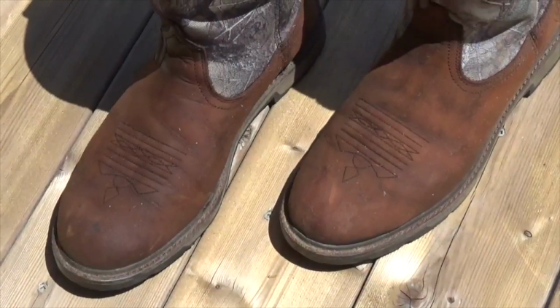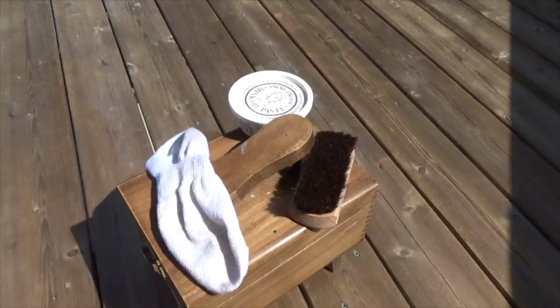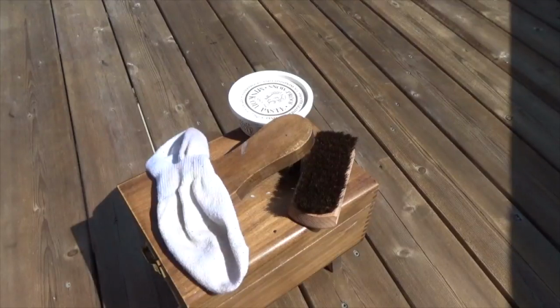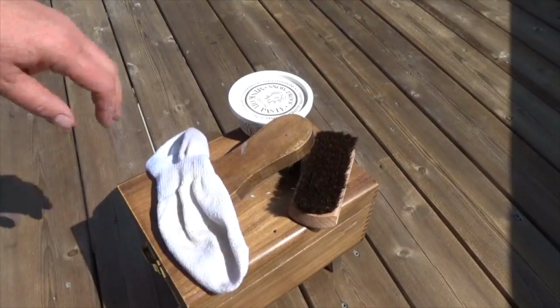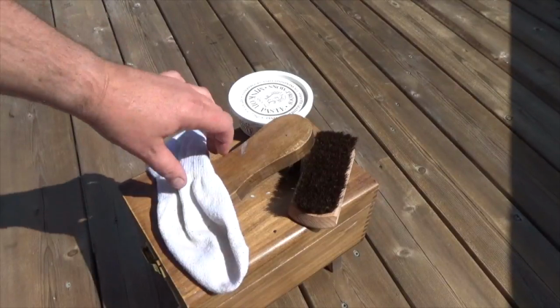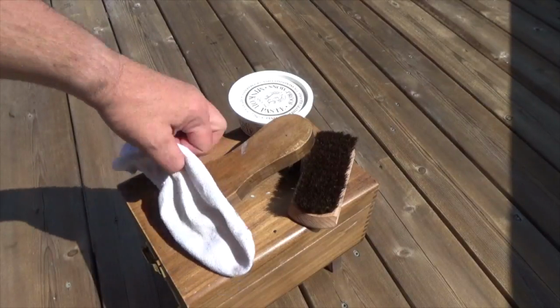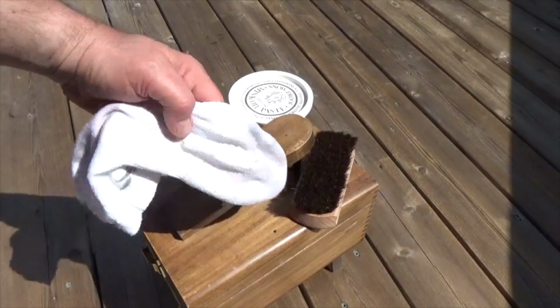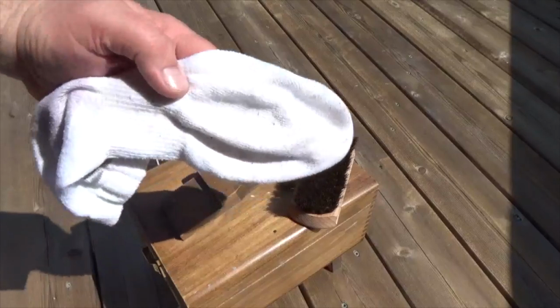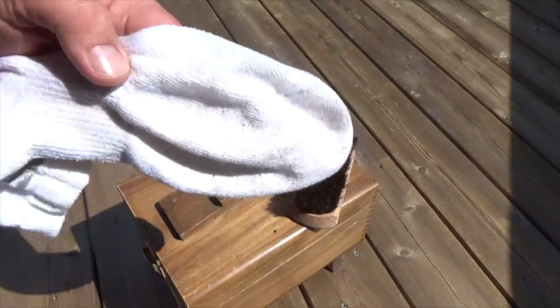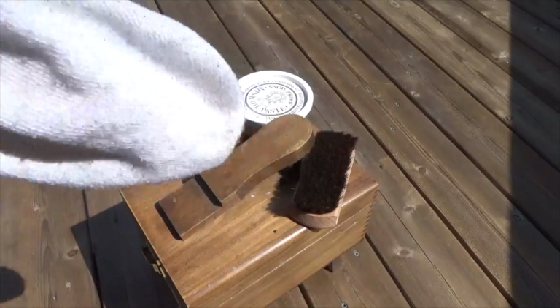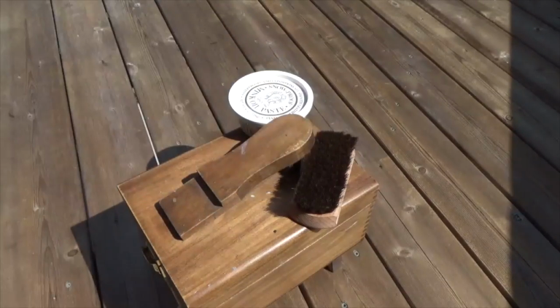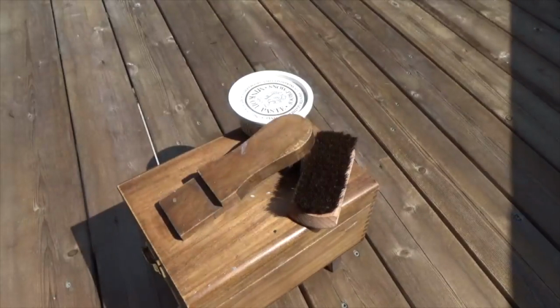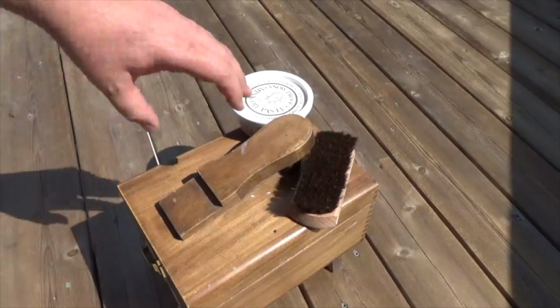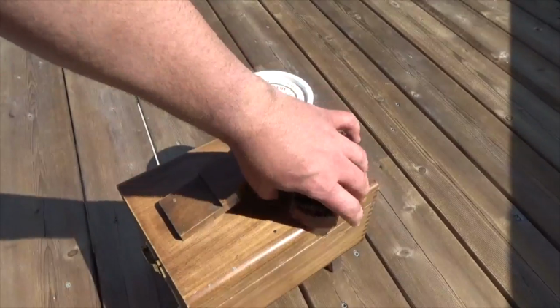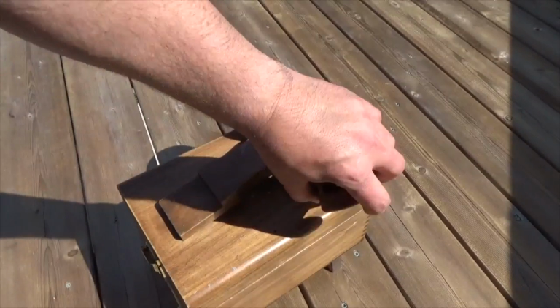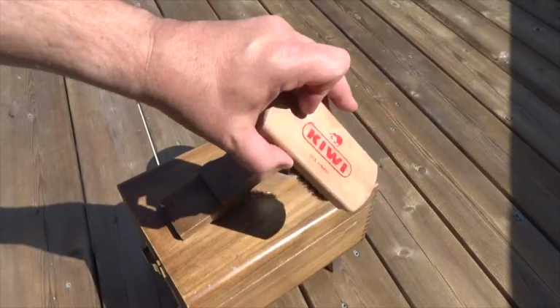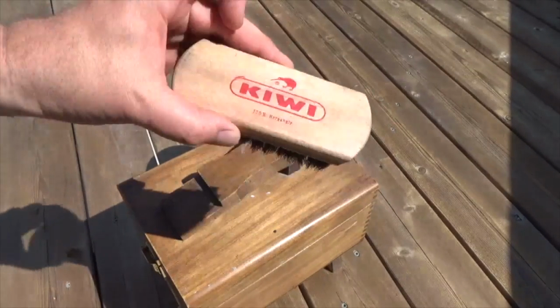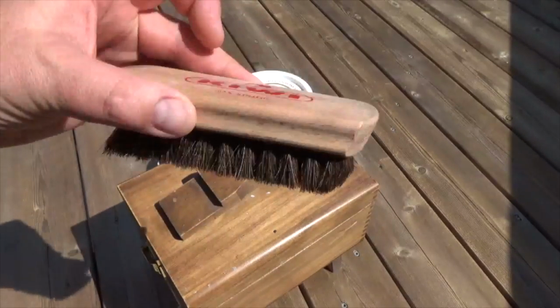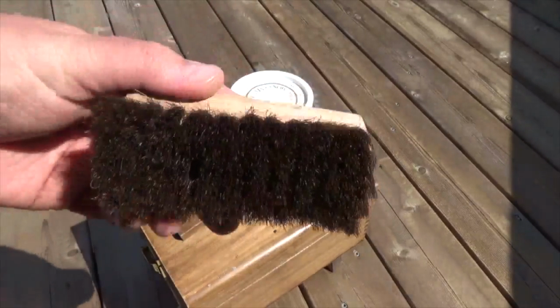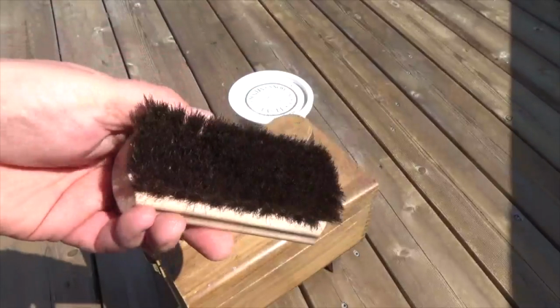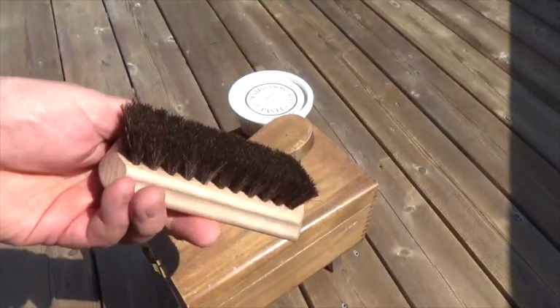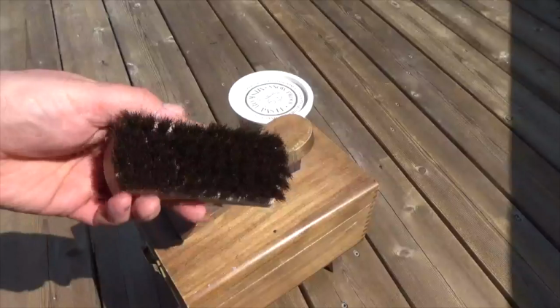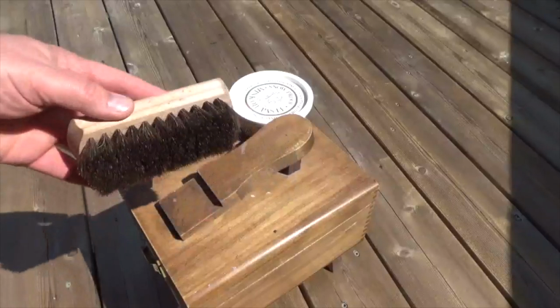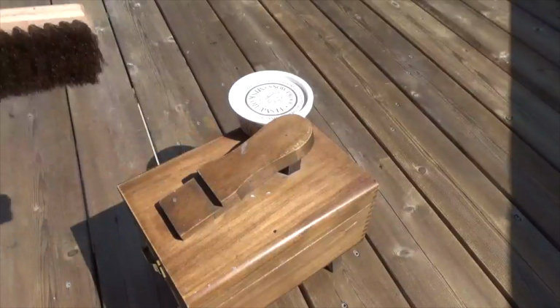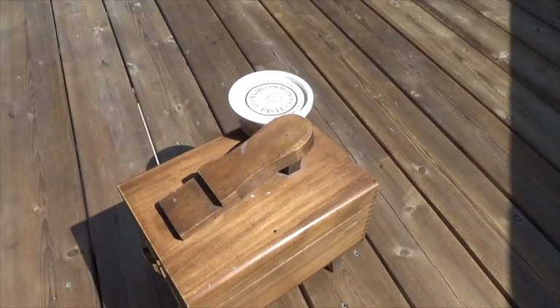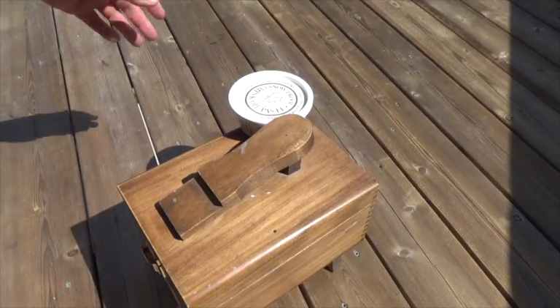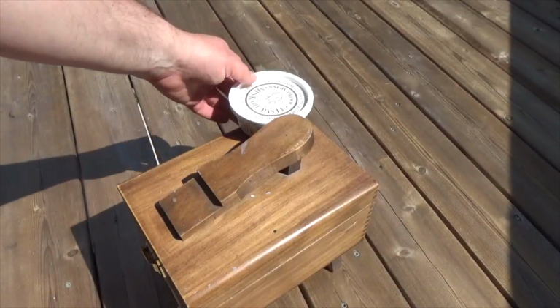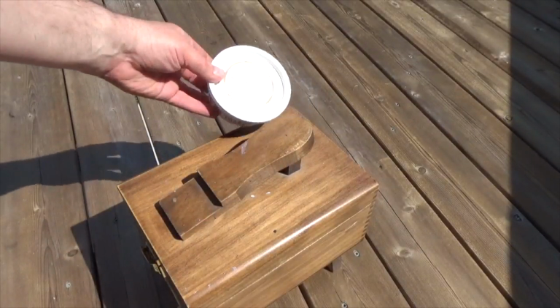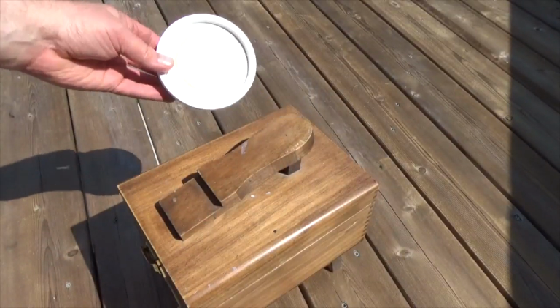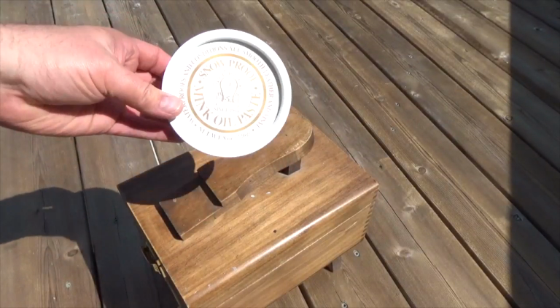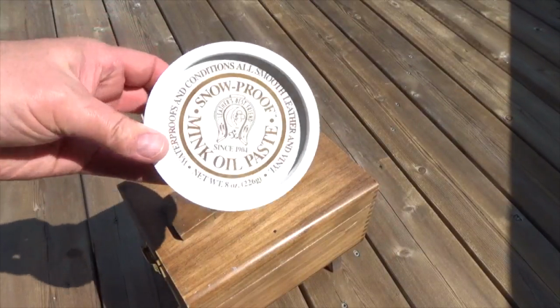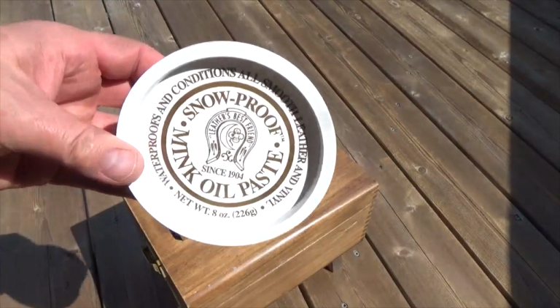Once dry, gather the following items: a cloth or an old sock, a soft rag or a shoe brush, and a container of mink oil paste.